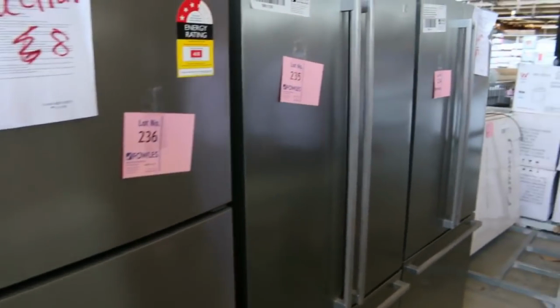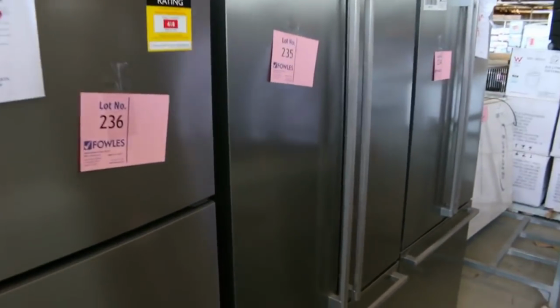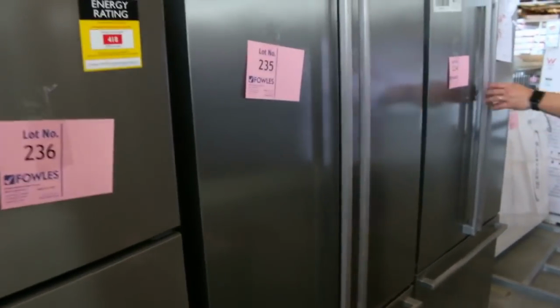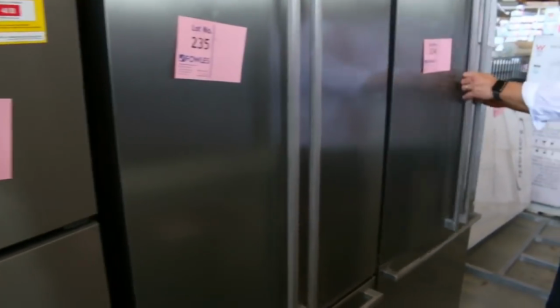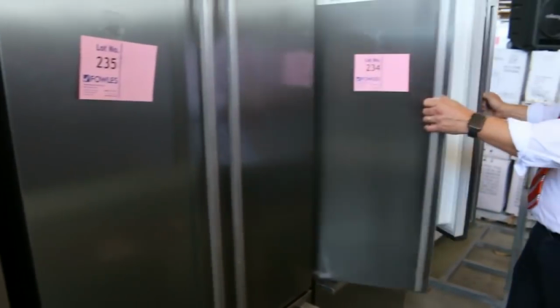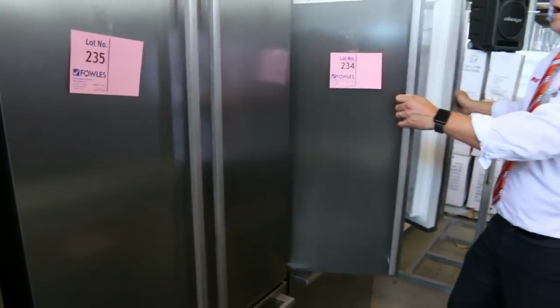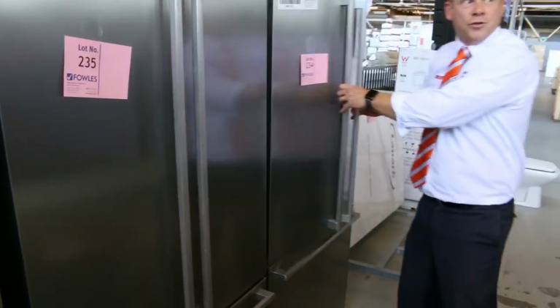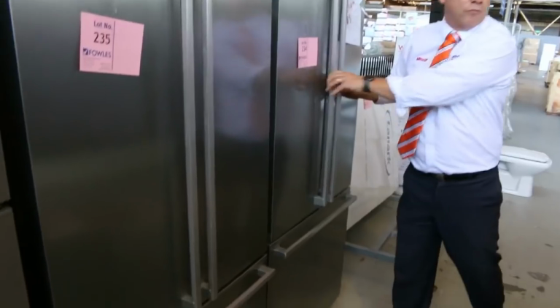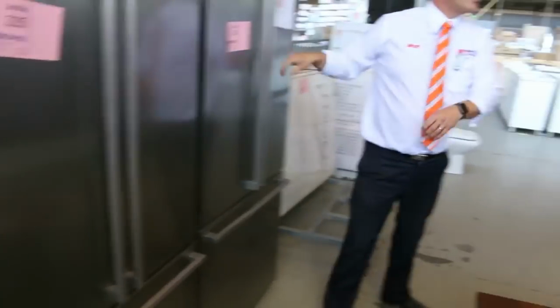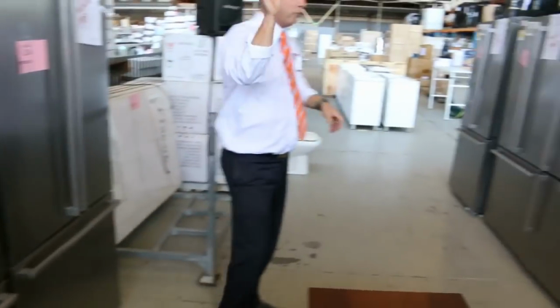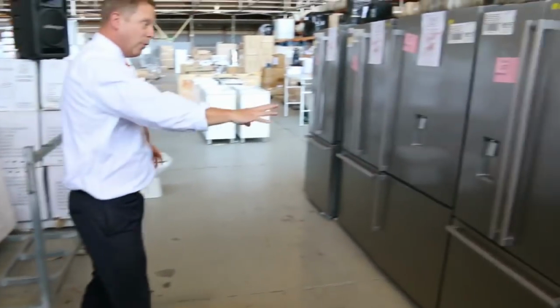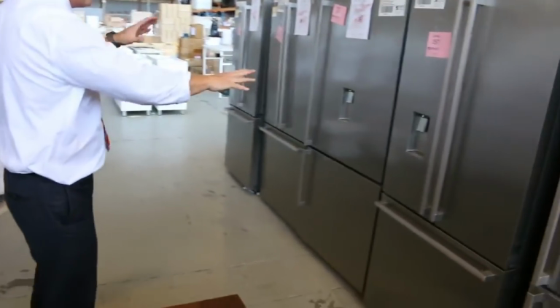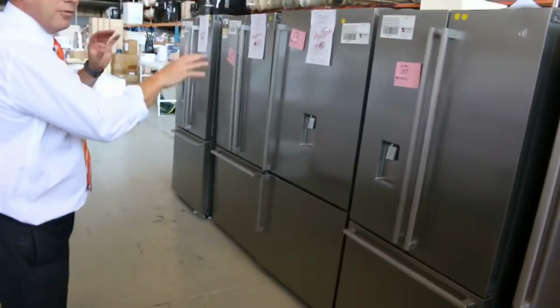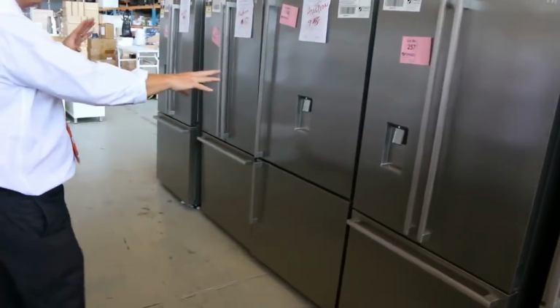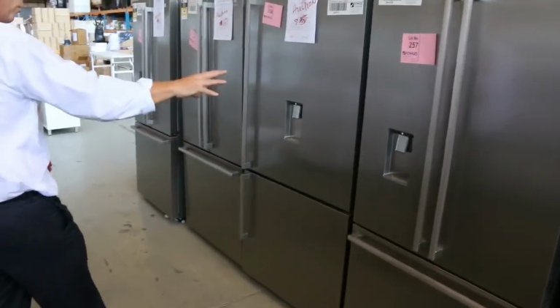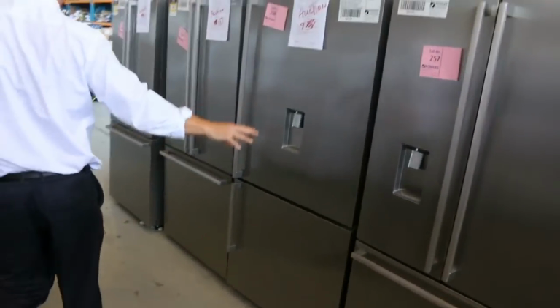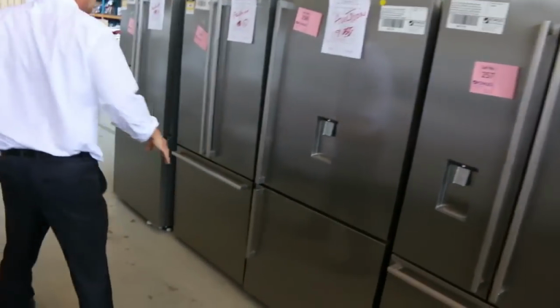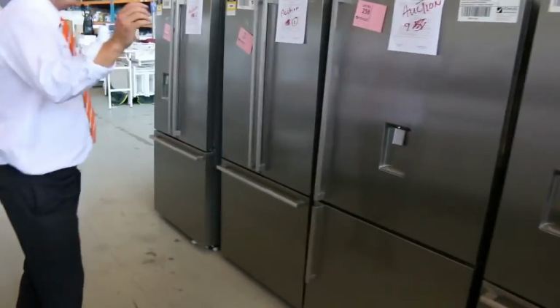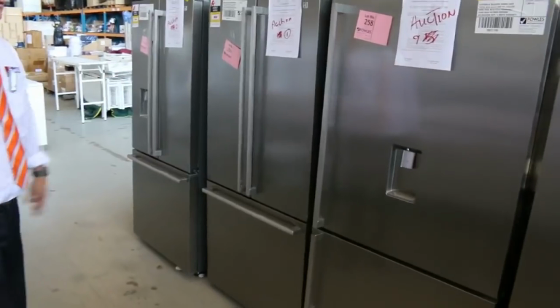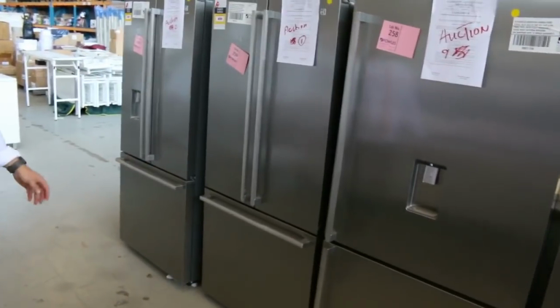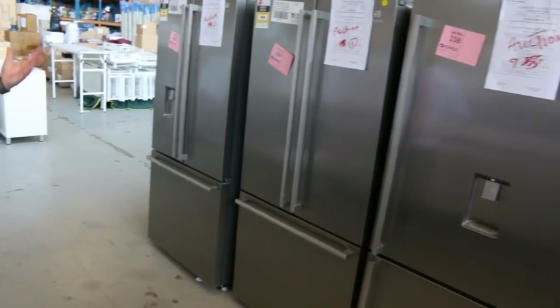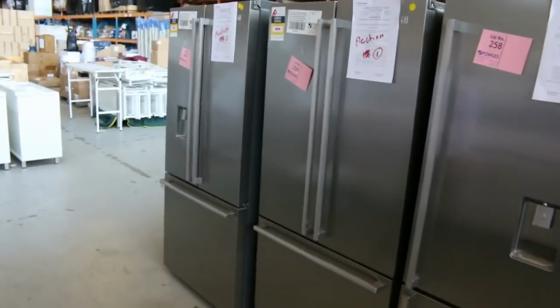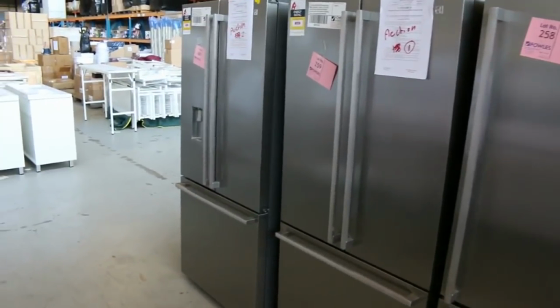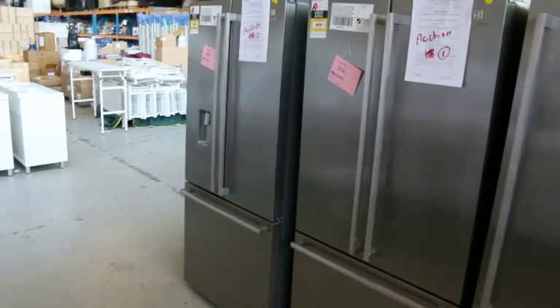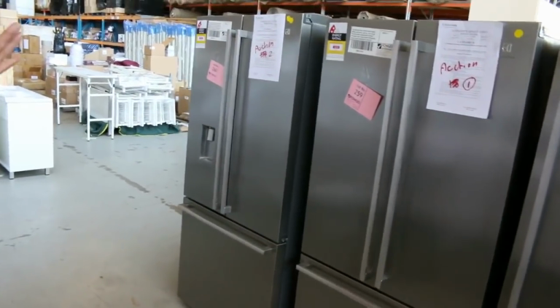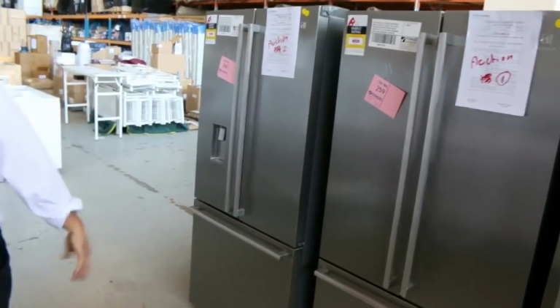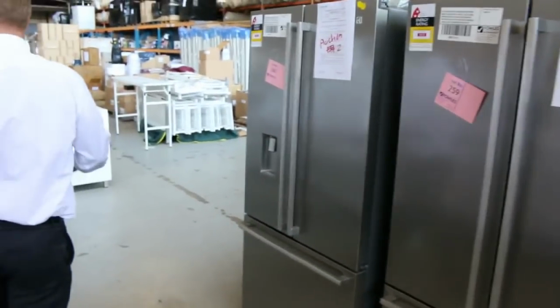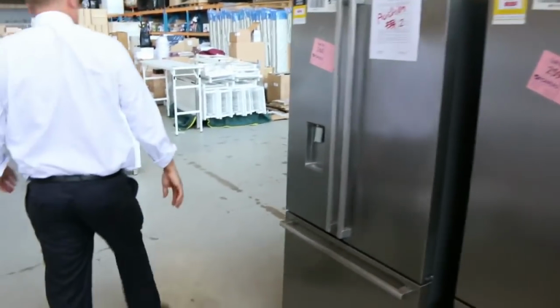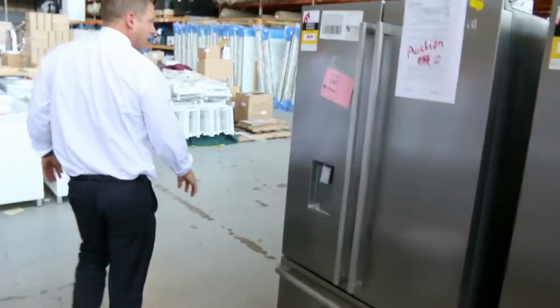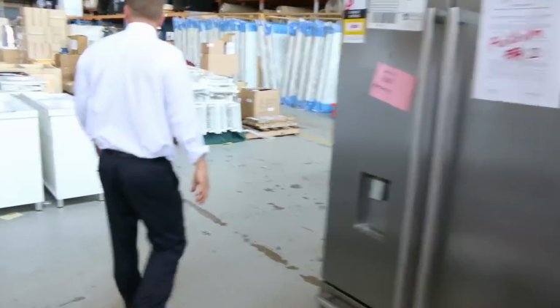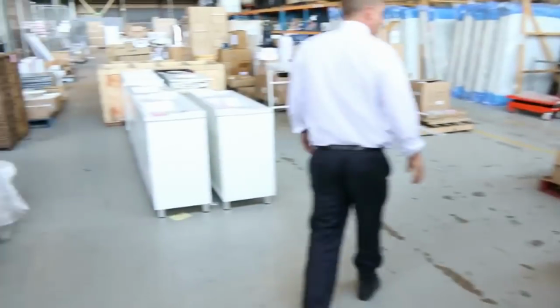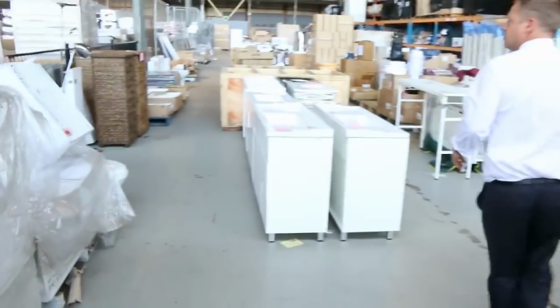They're absolutely beautiful — French door fridges, upside-down fridges with and without the drinks maker and iced water maker. I reckon you'll be around half of retail at the least there, so really really nice buying on those.